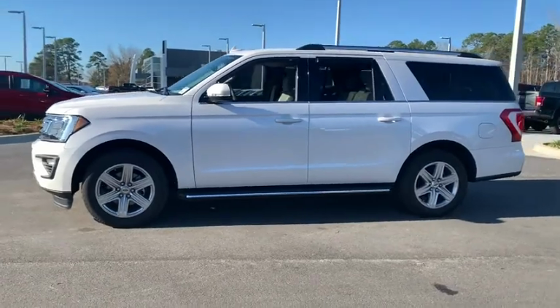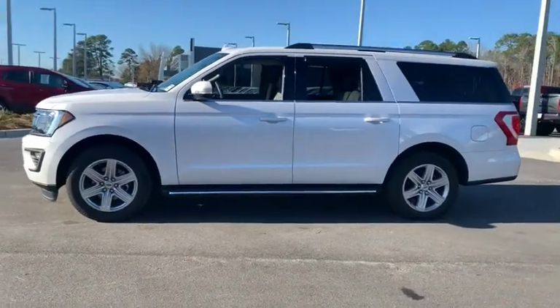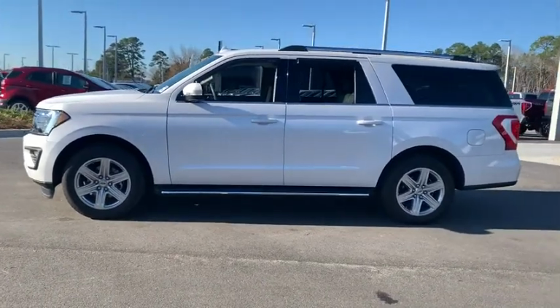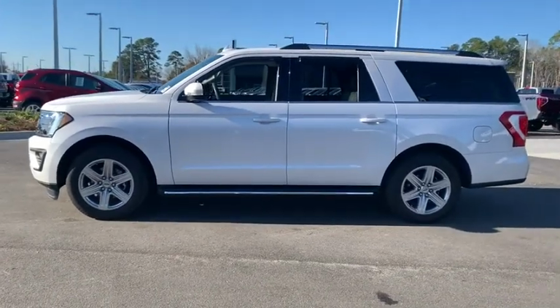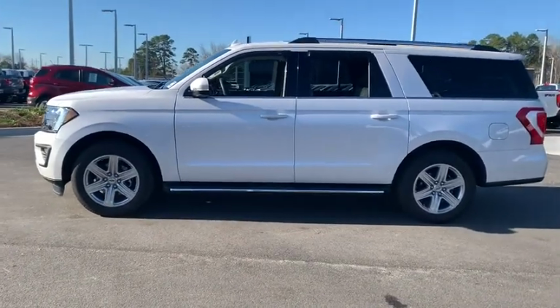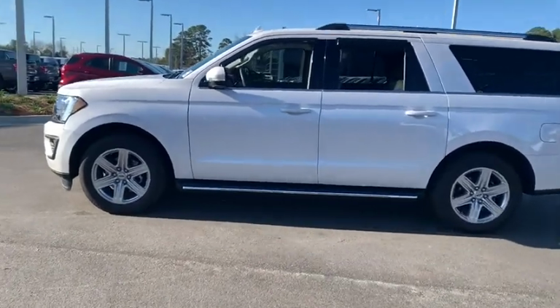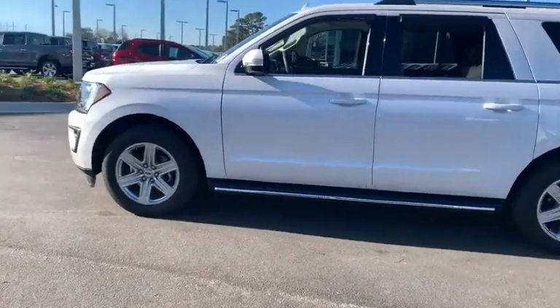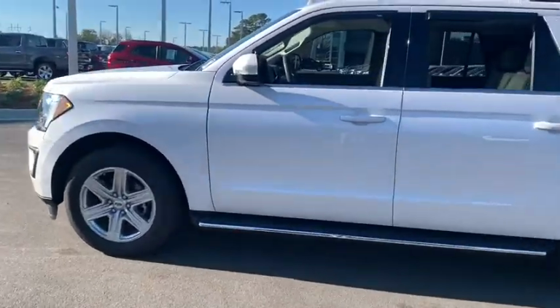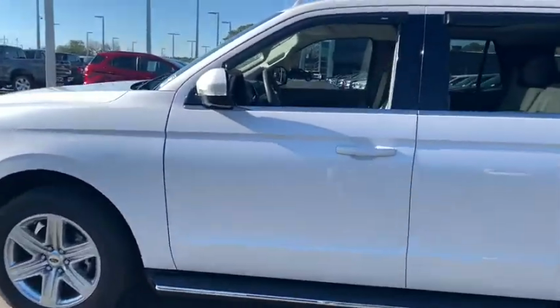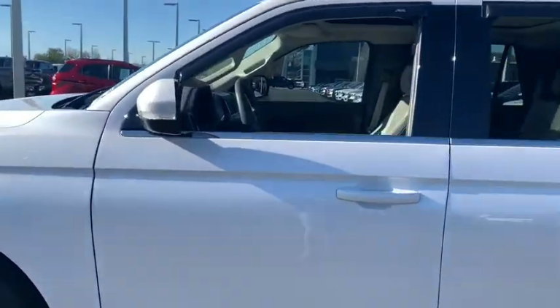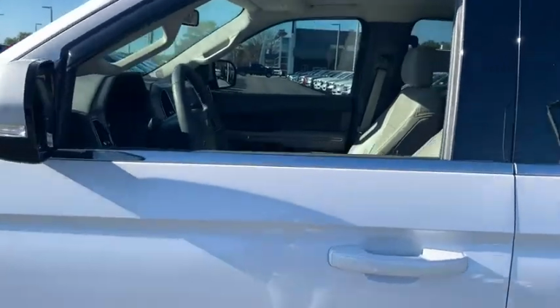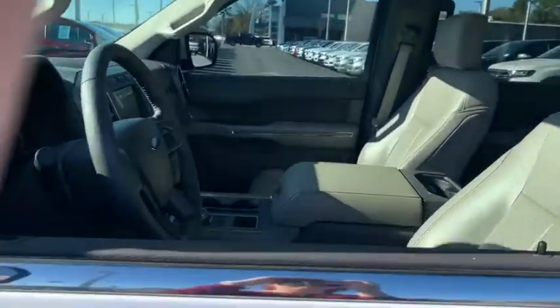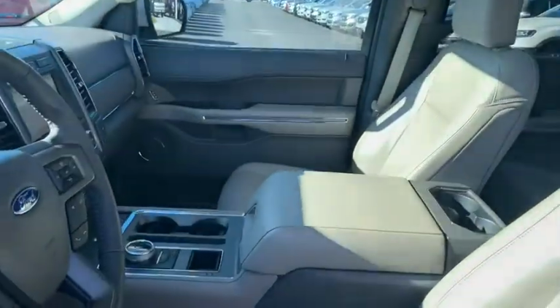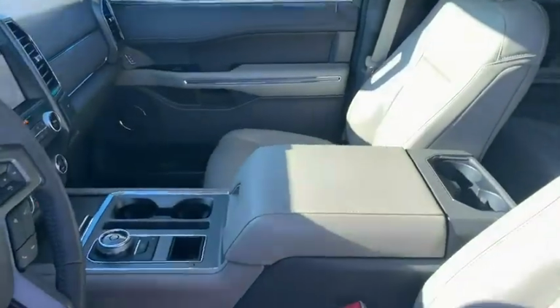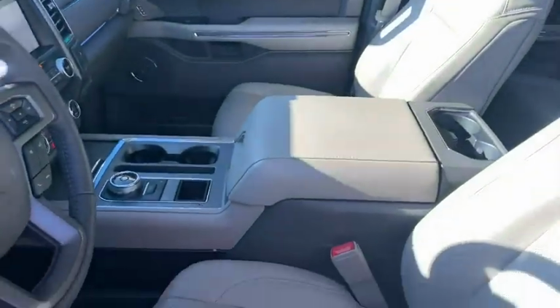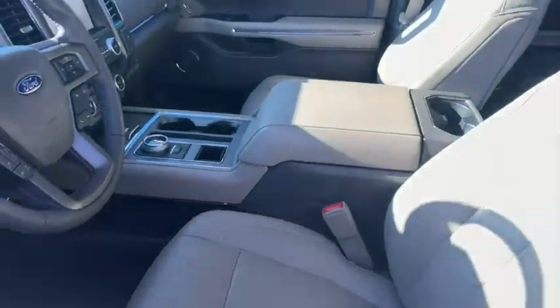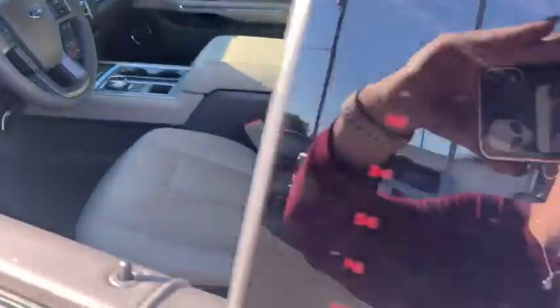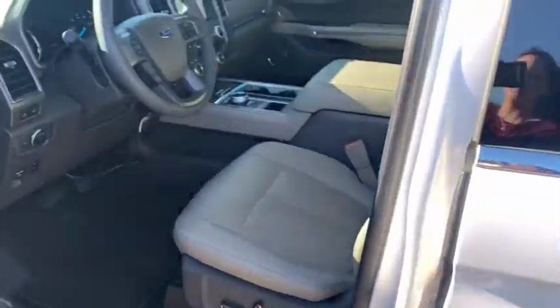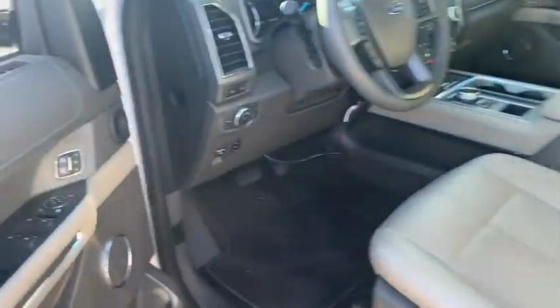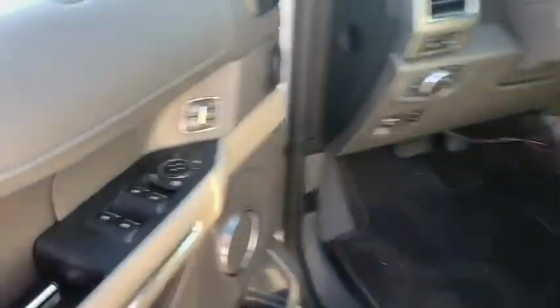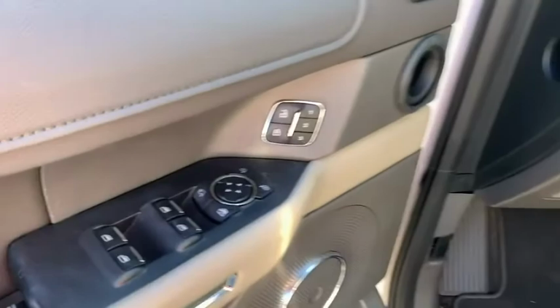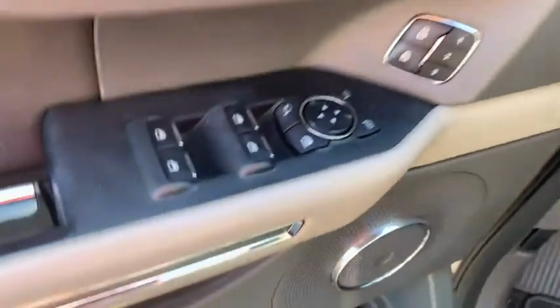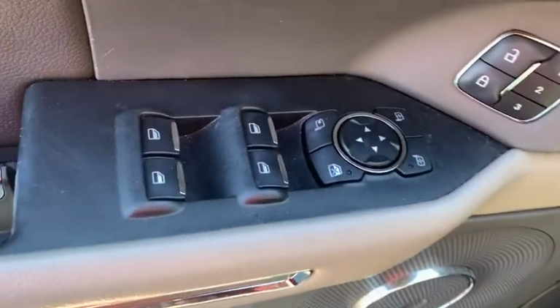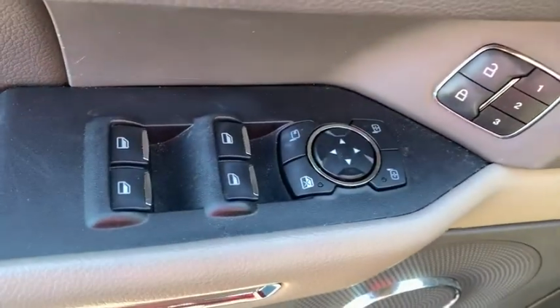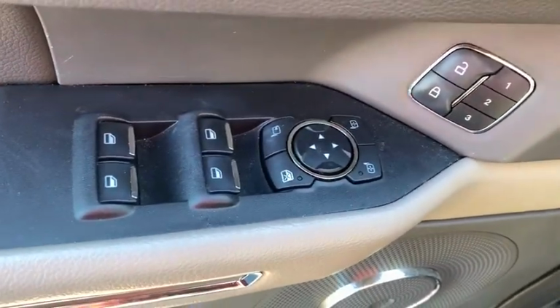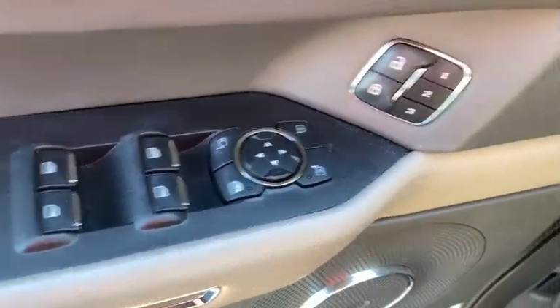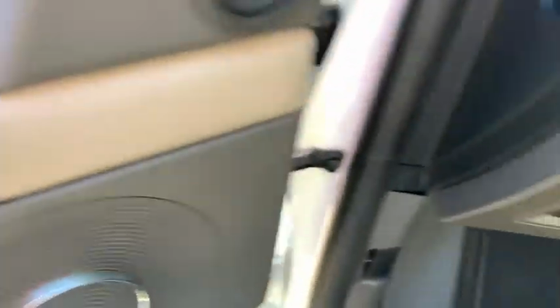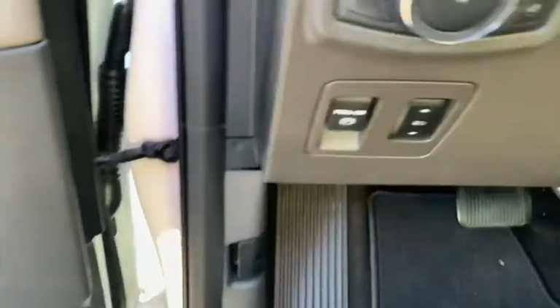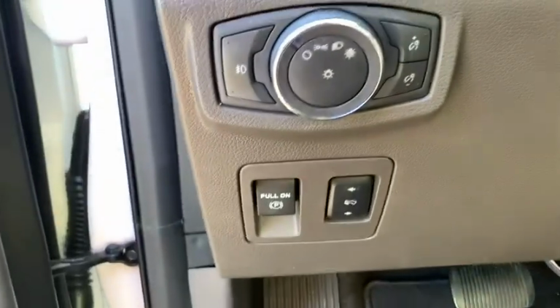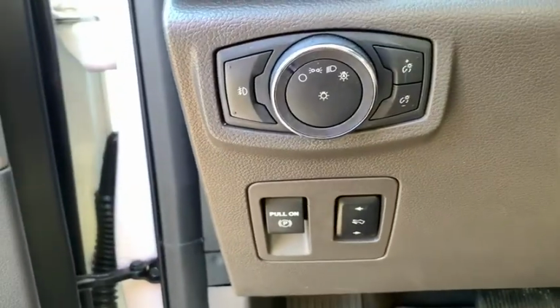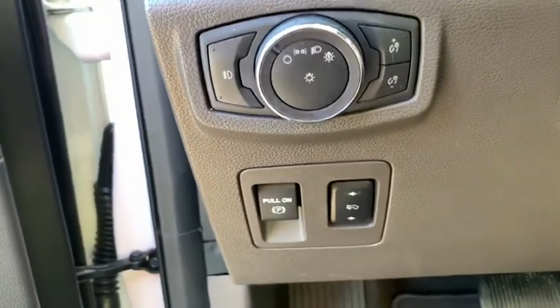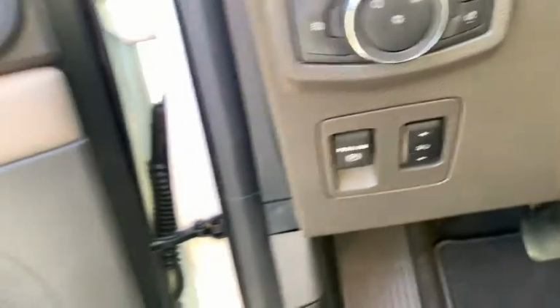Here are some of this vehicle's great options: remote start, traction control, dual airbags, leather-wrapped steering wheel, power steering, four-wheel disc brakes, universal garage door opener, rear window defroster, electronic stability control, security system.